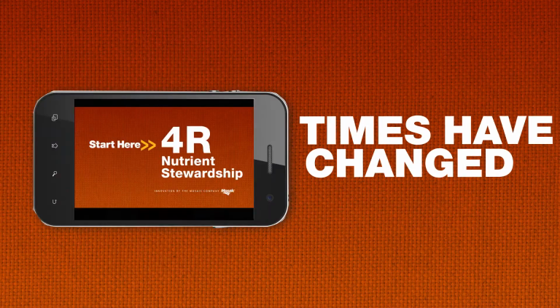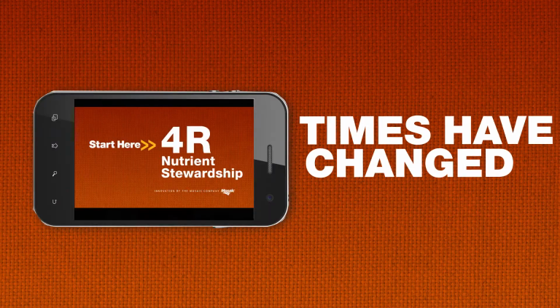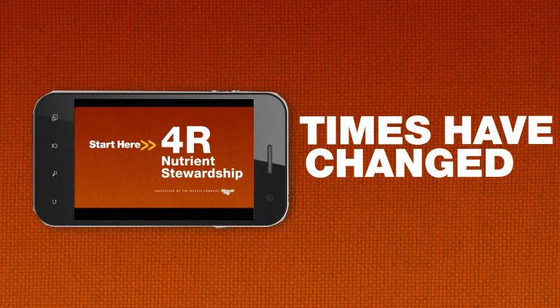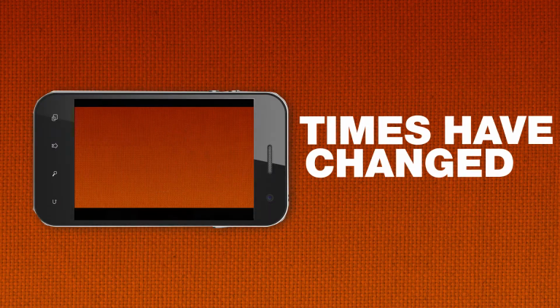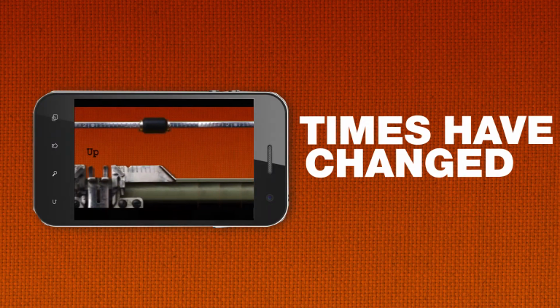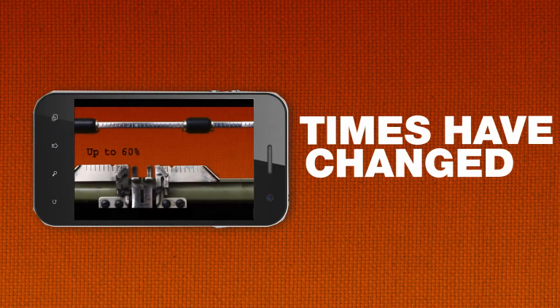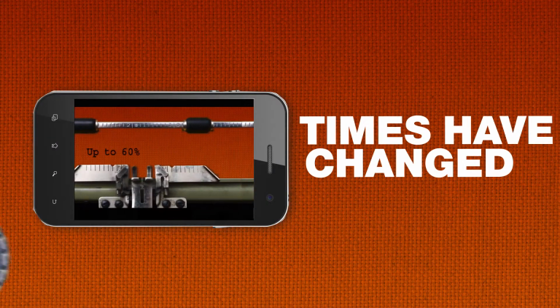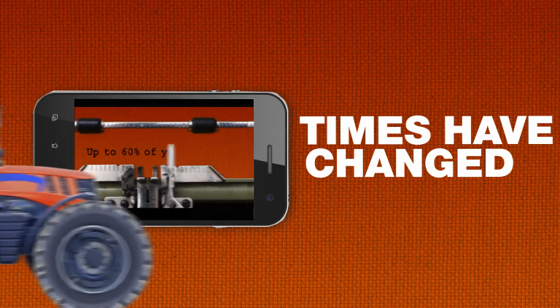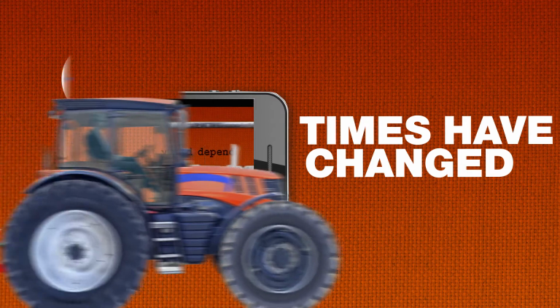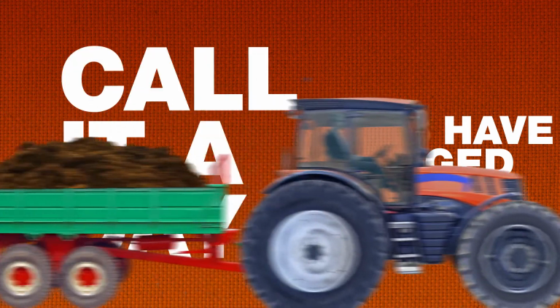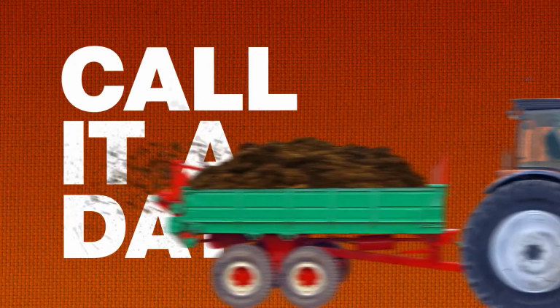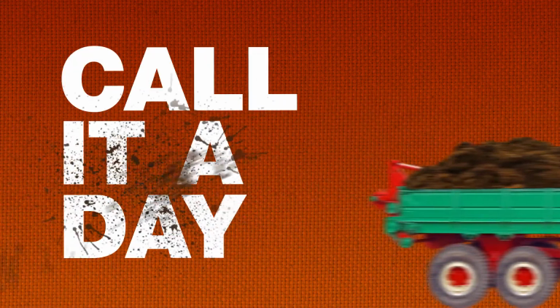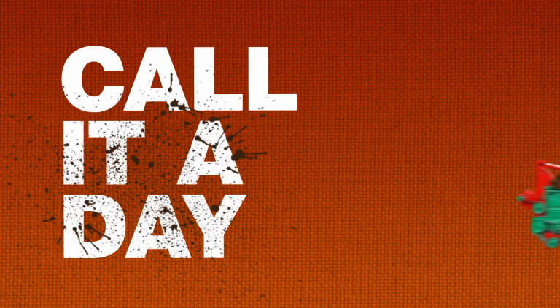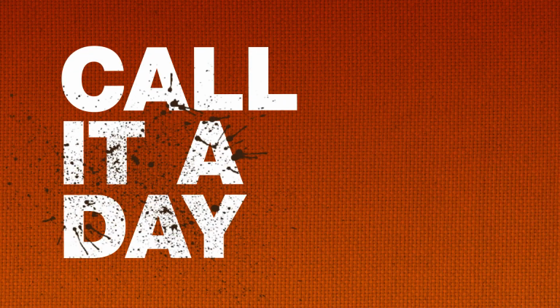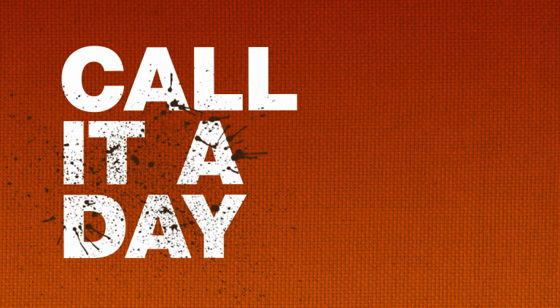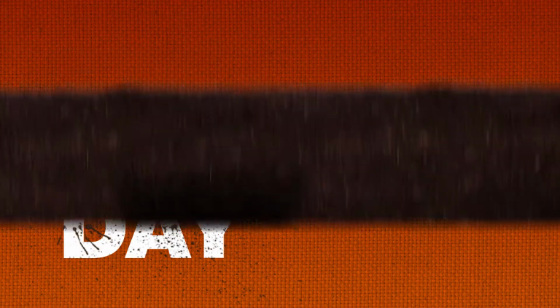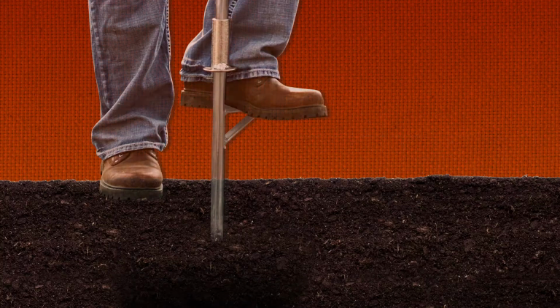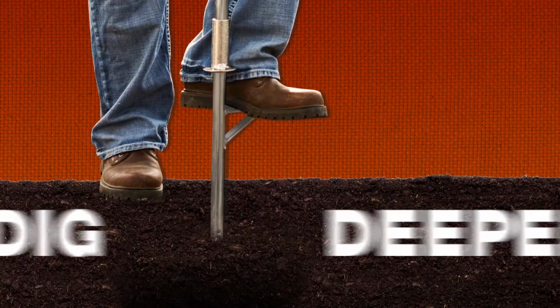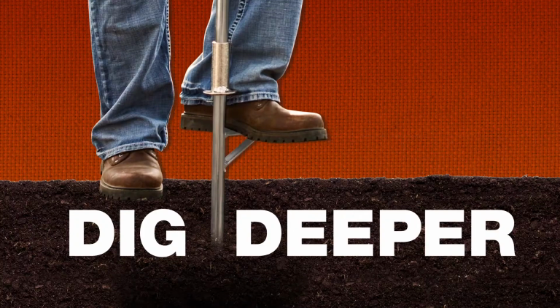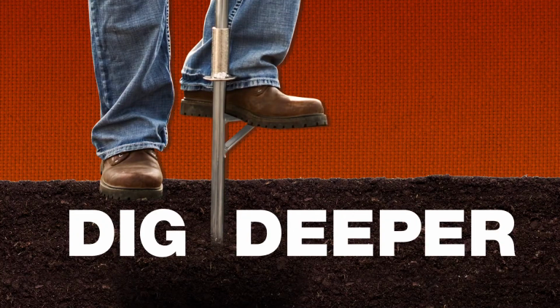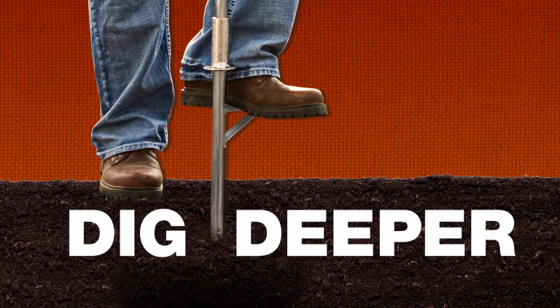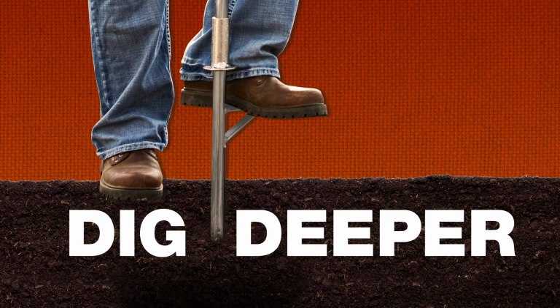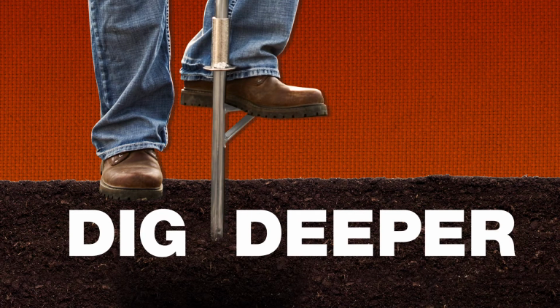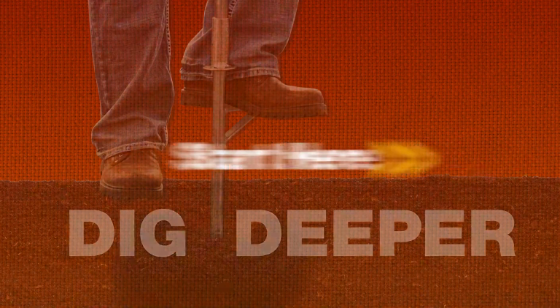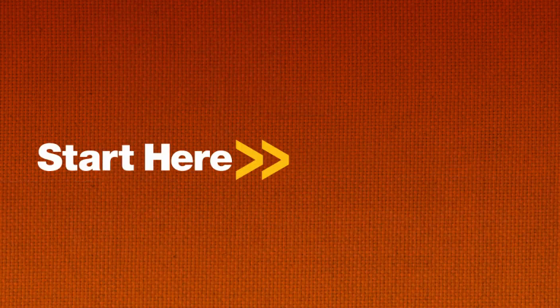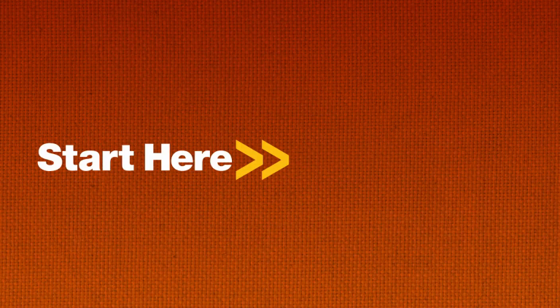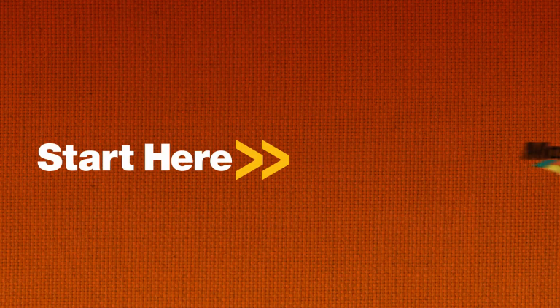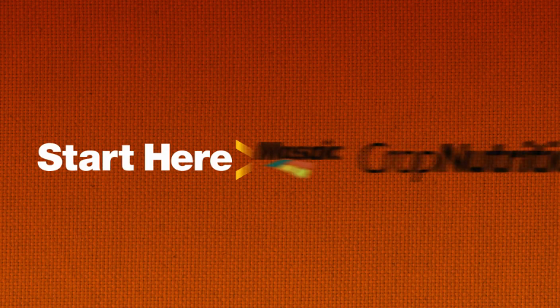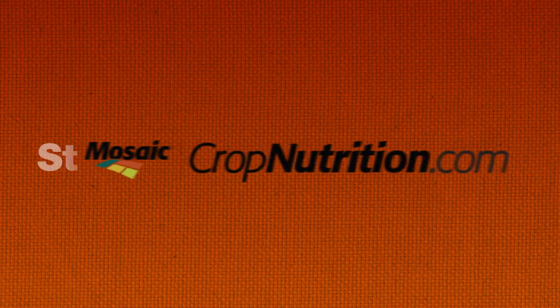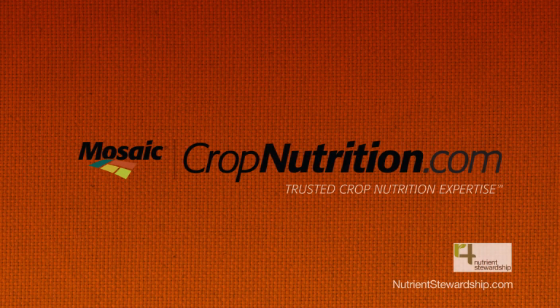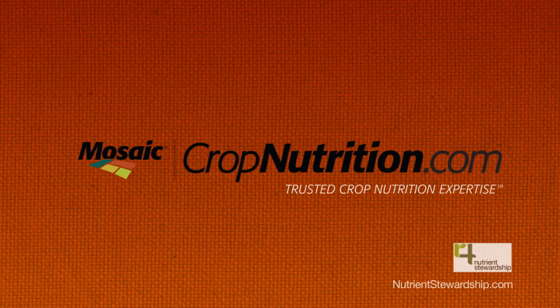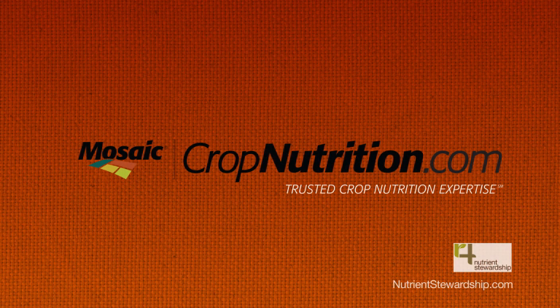Fertilizer has come a long way since the days you pulled a manure spreader back and forth a few times and called it a day. To dig deeper into the science of crop fertility, start at CropNutrition.com from the Mosaic Company.